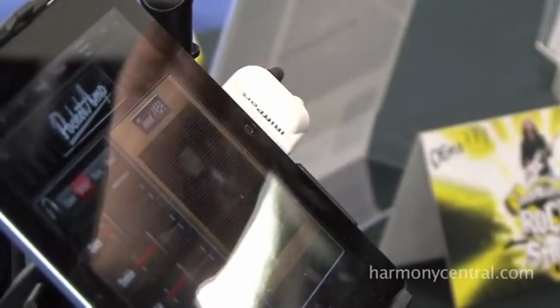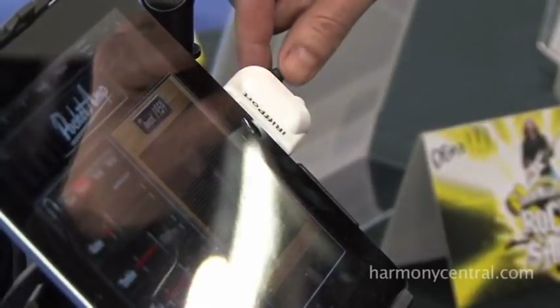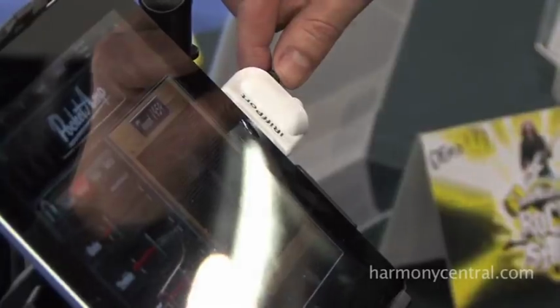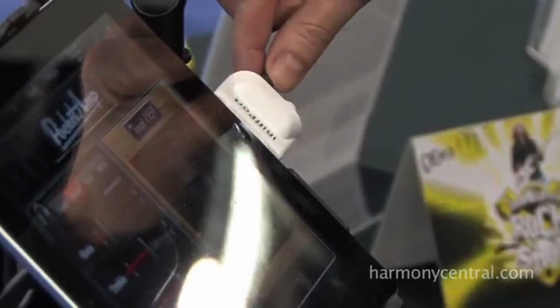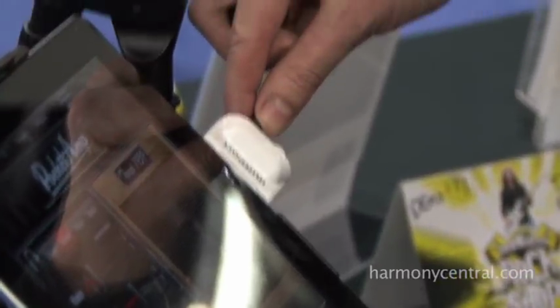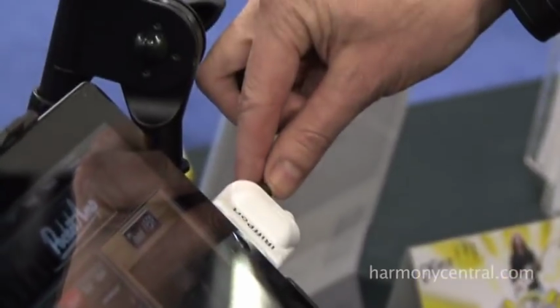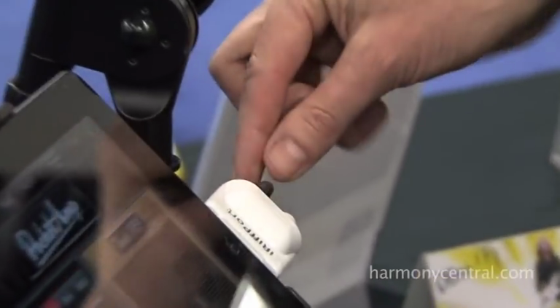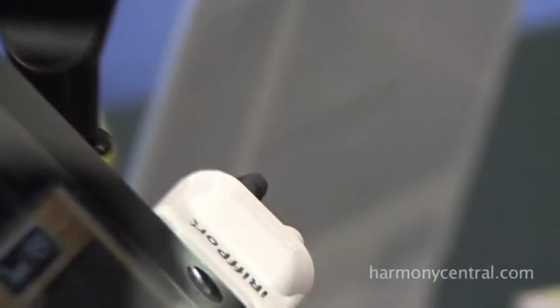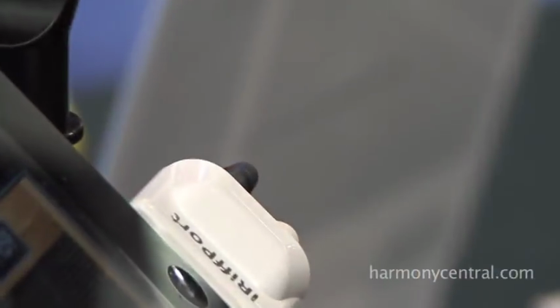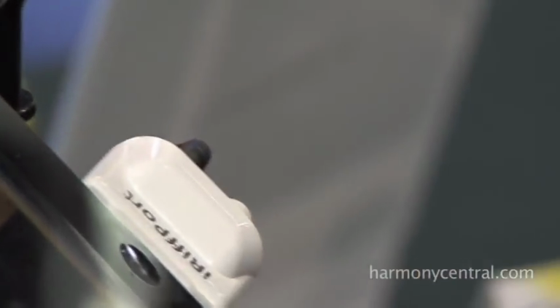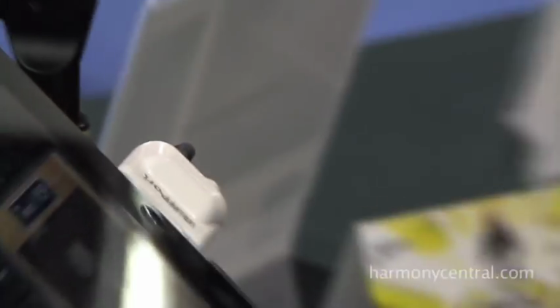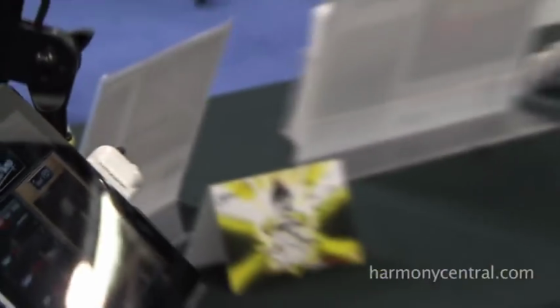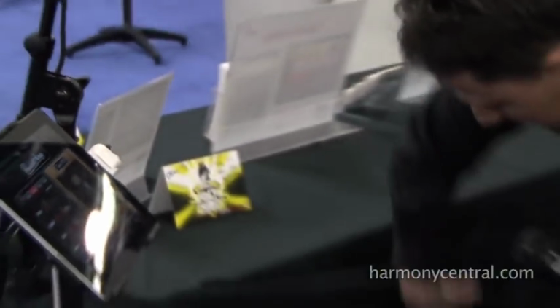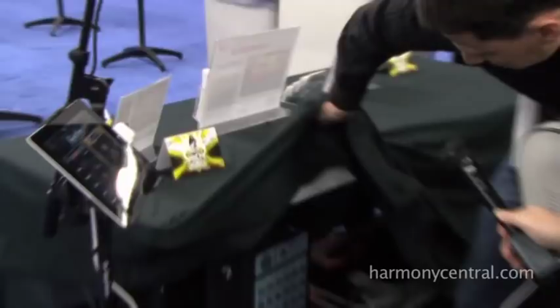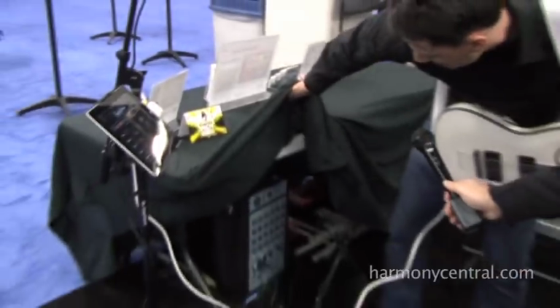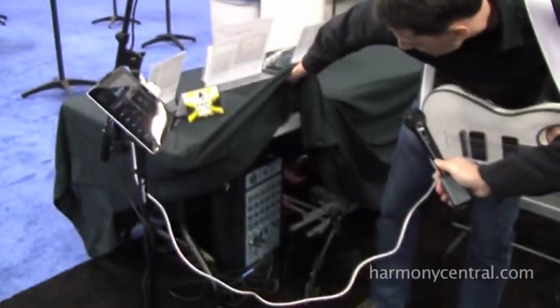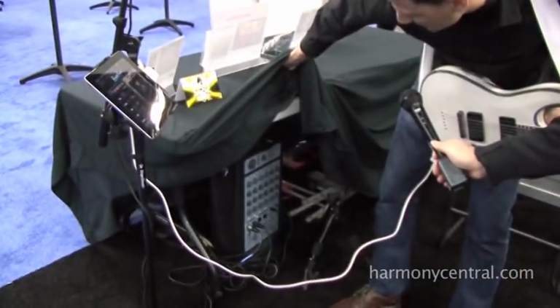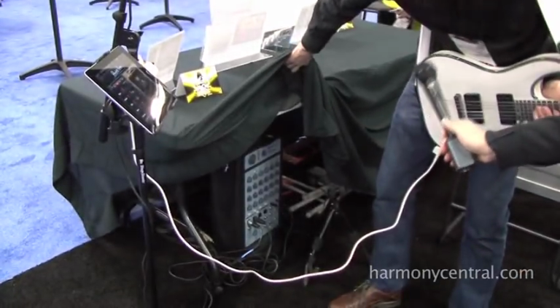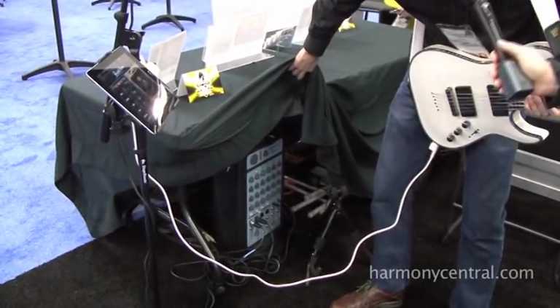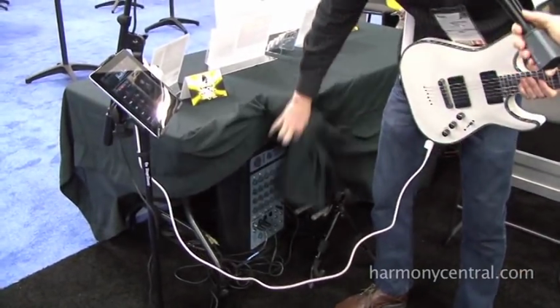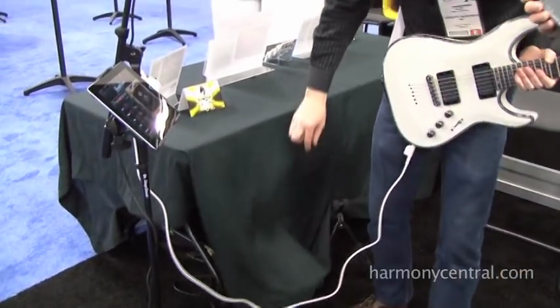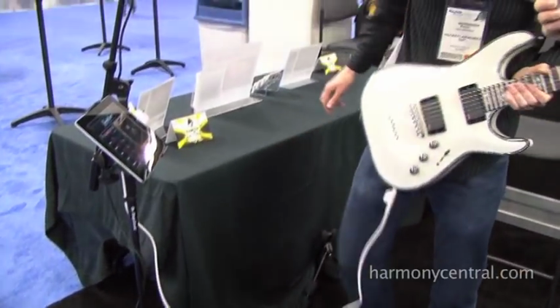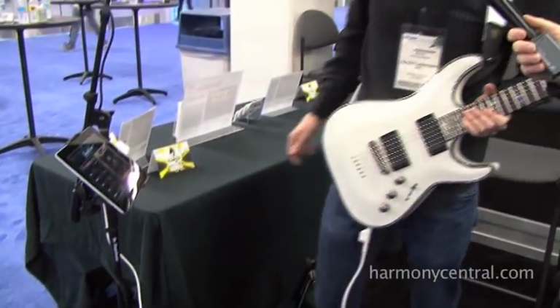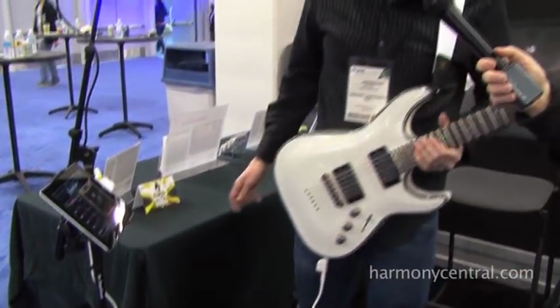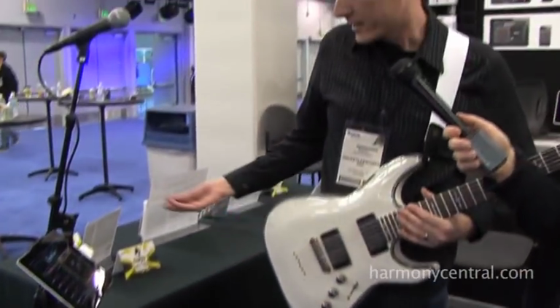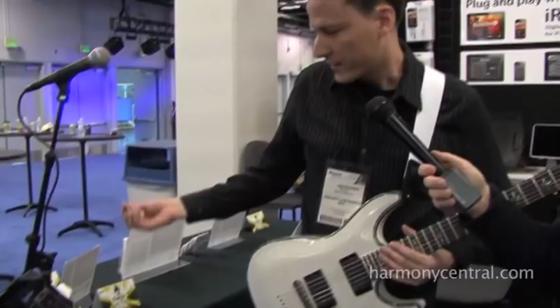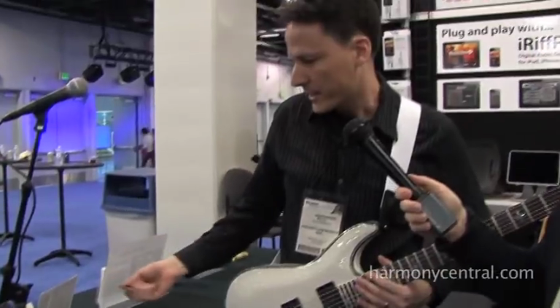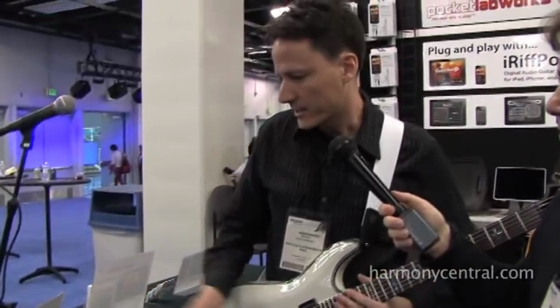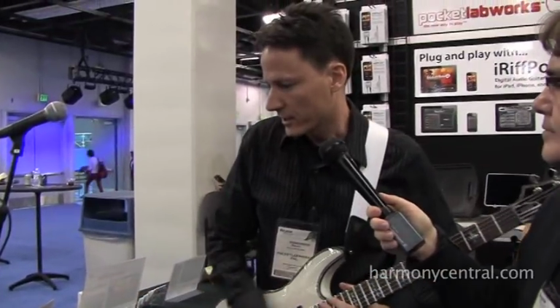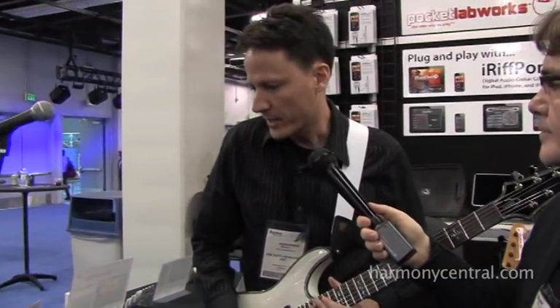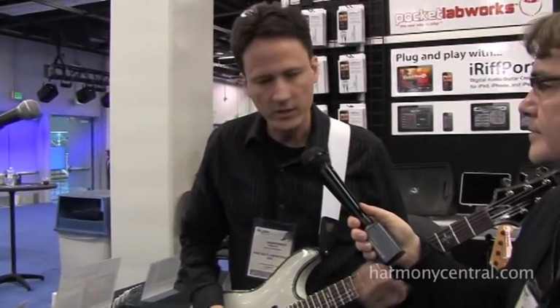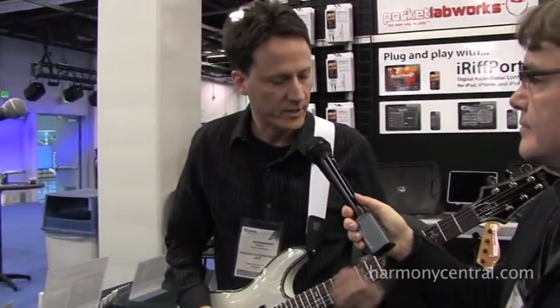And then we've got the line output here, which we're running out to our PA system — a Passport from Fender, it's a very nice product. This kind of makes a nice little practice guitar amp setup.